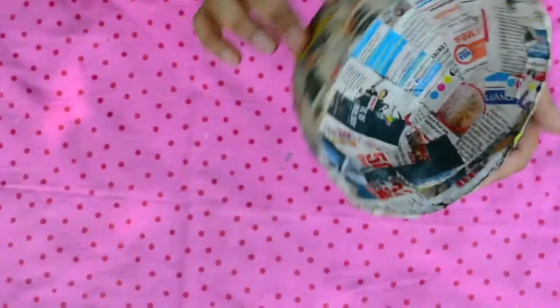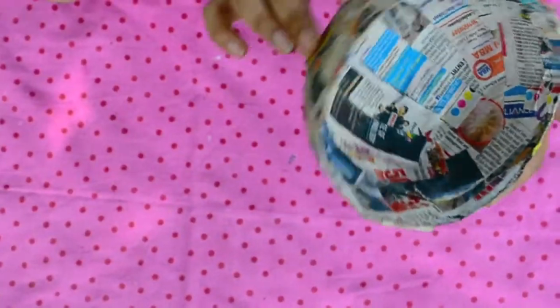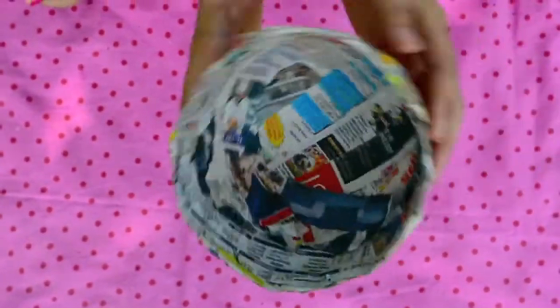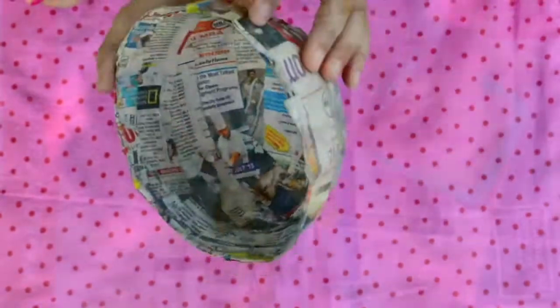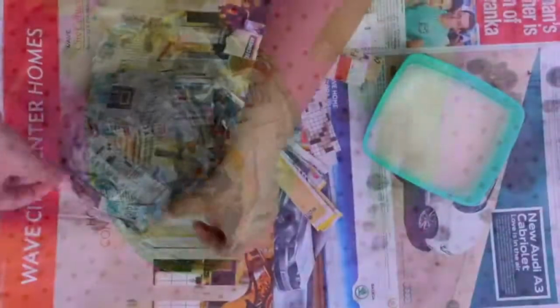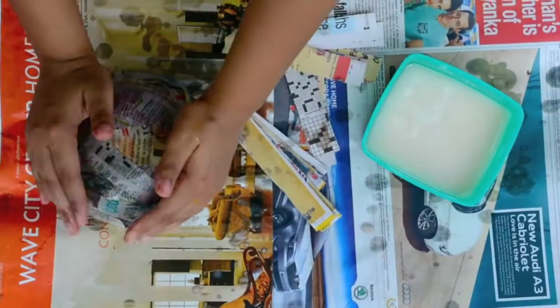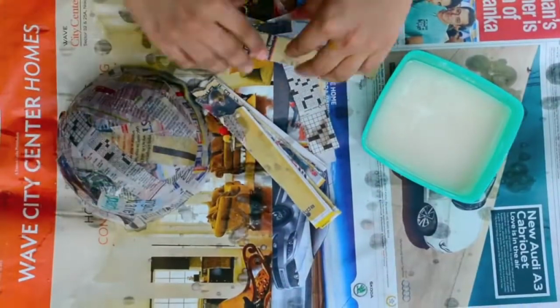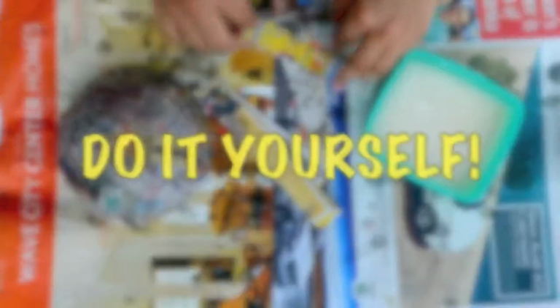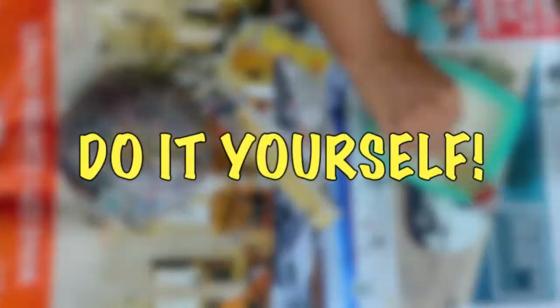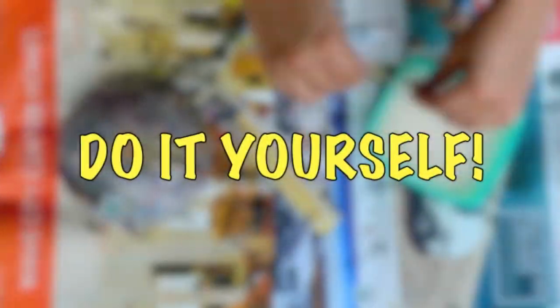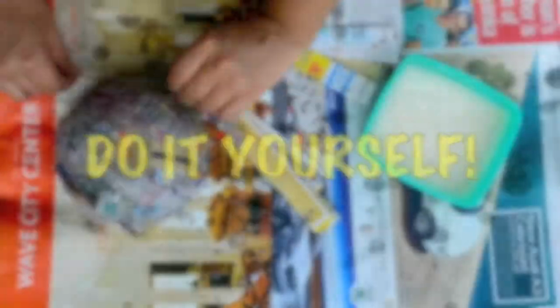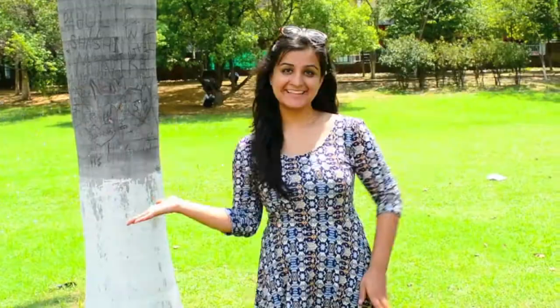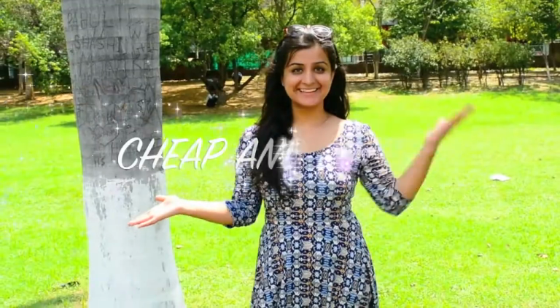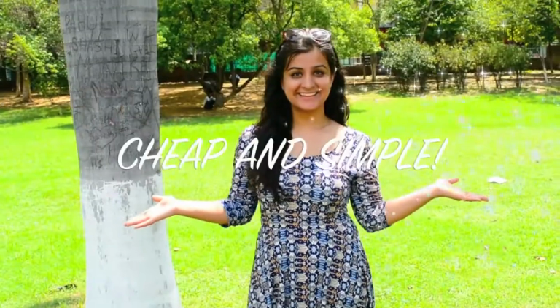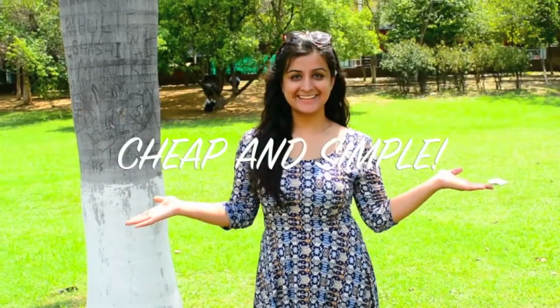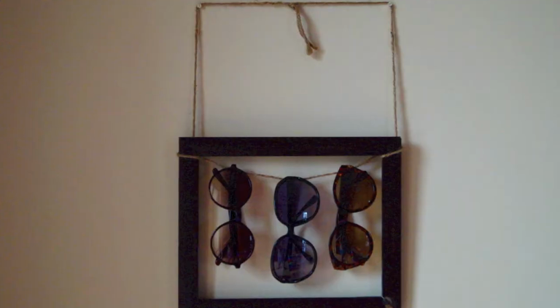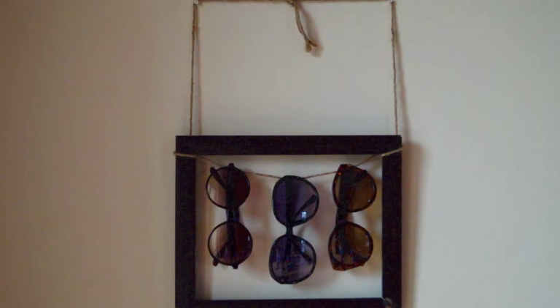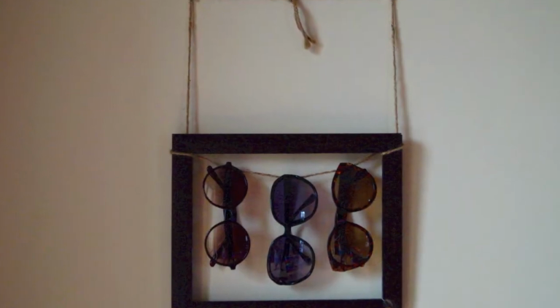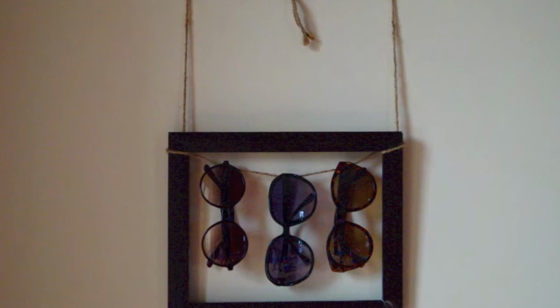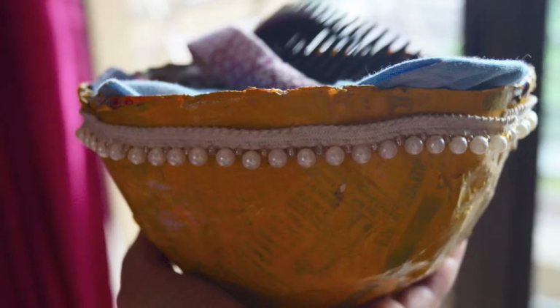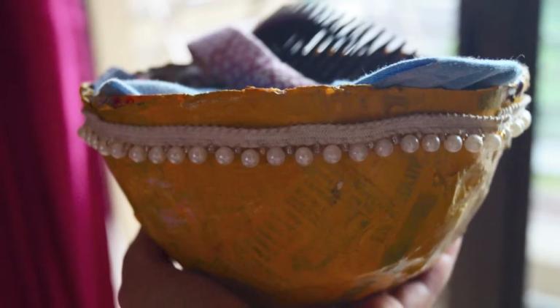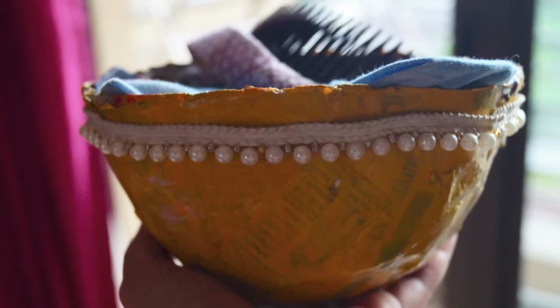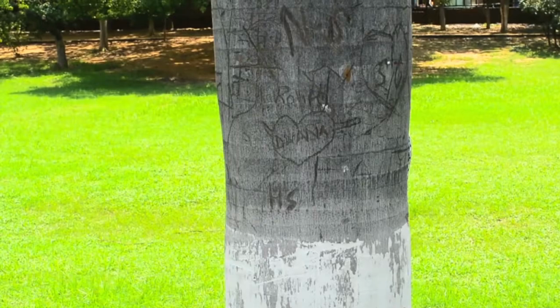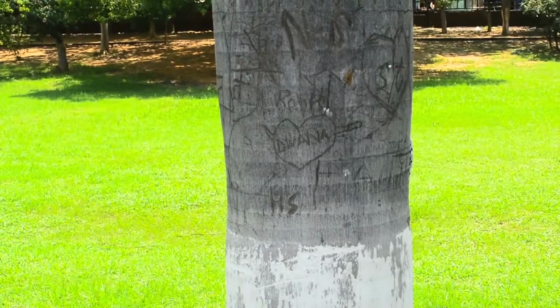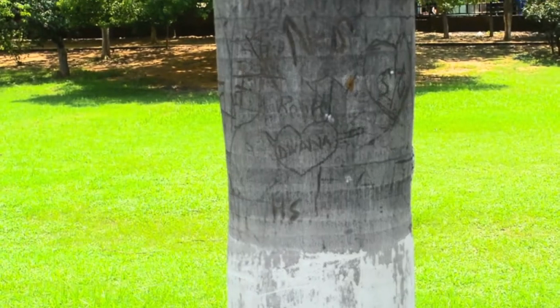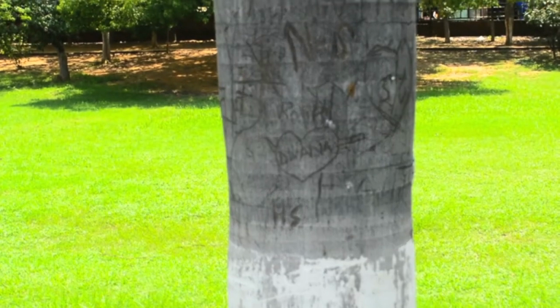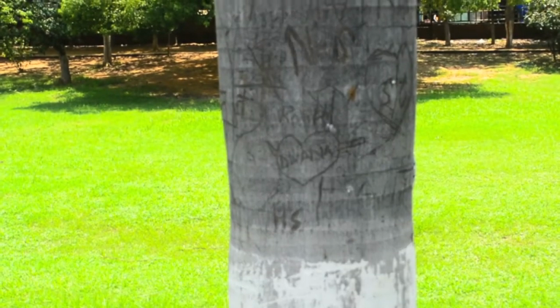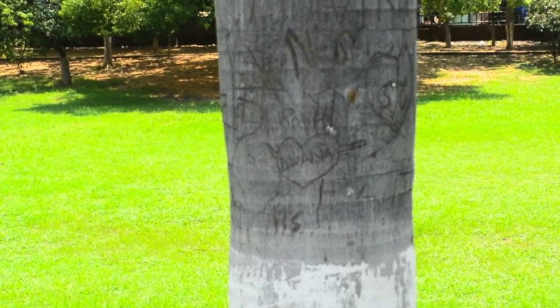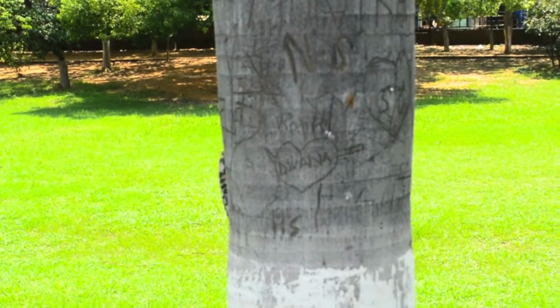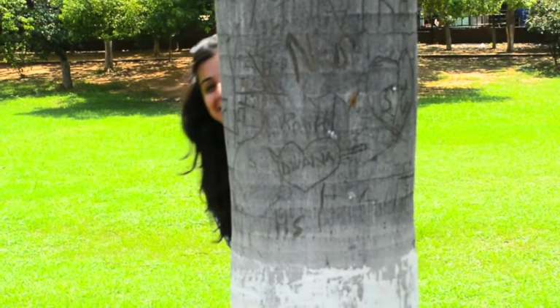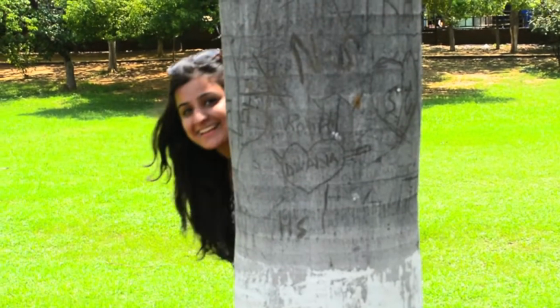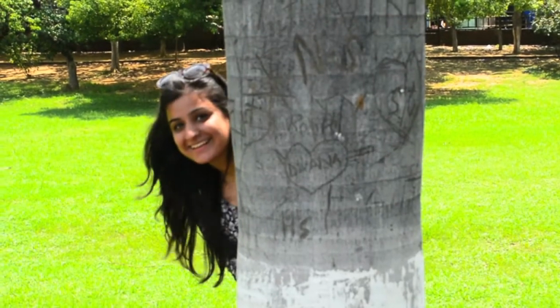For all those who don't know, DIY means do it yourself. These are super cheap and simple tips and tricks to spice up your room for the summer. So without further ado, let's get started.